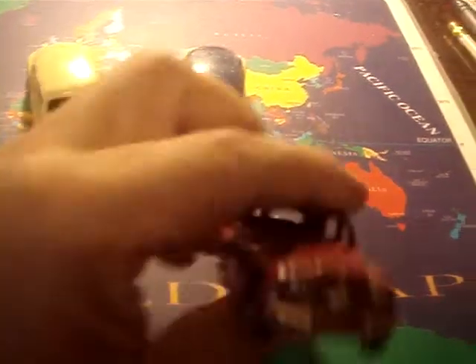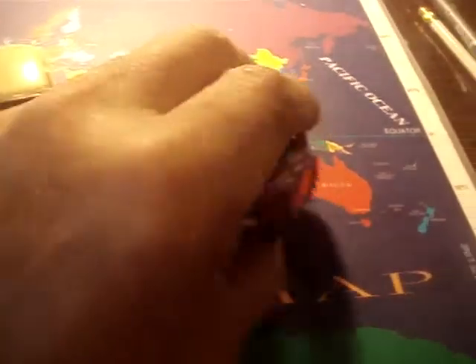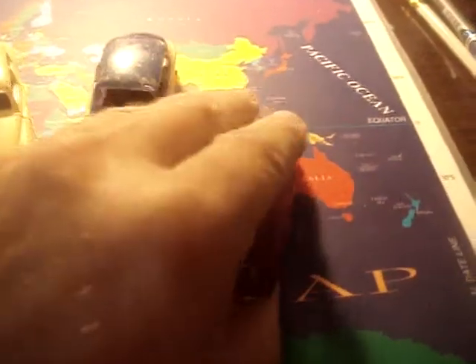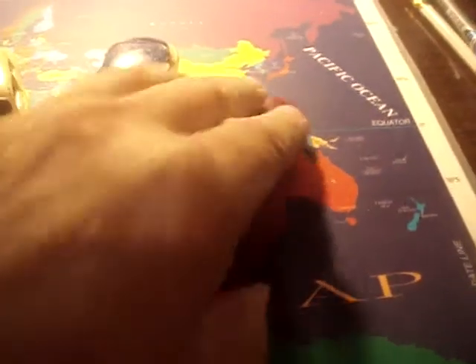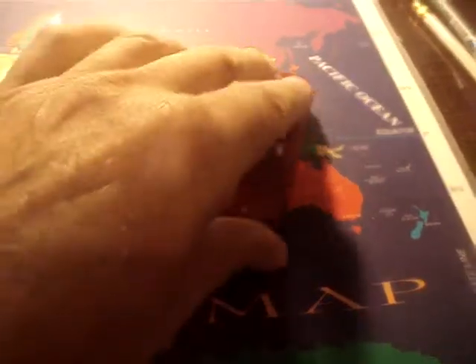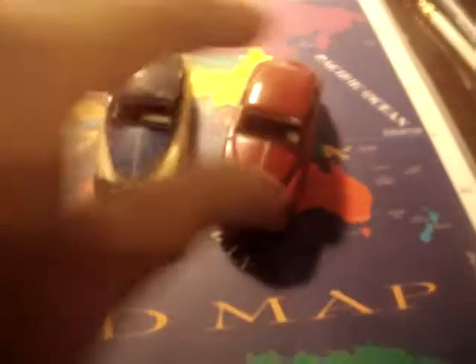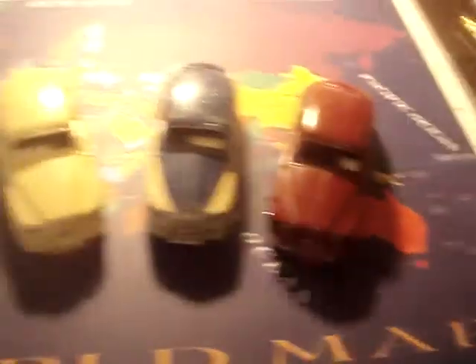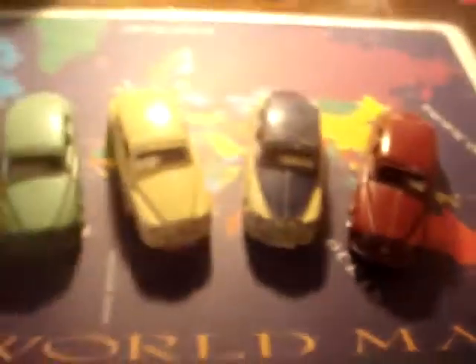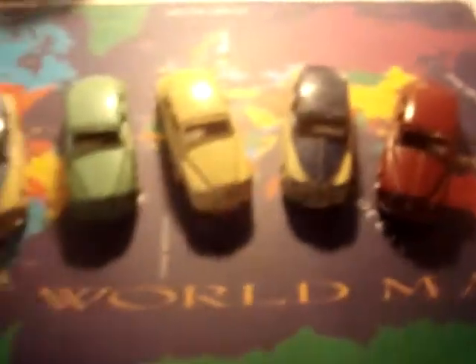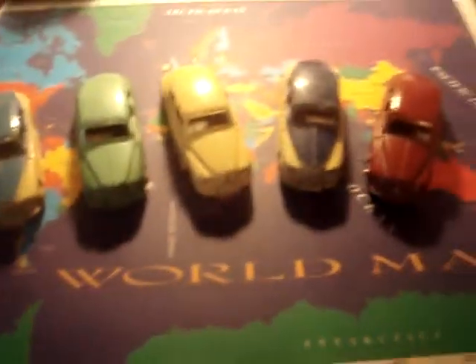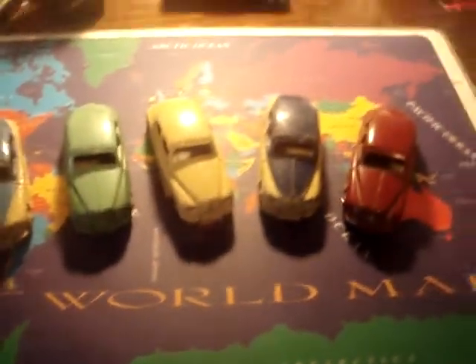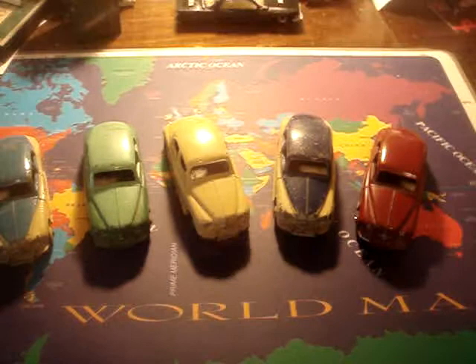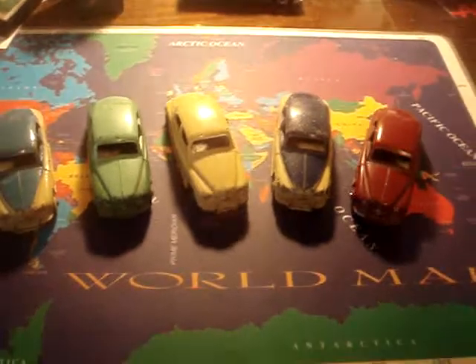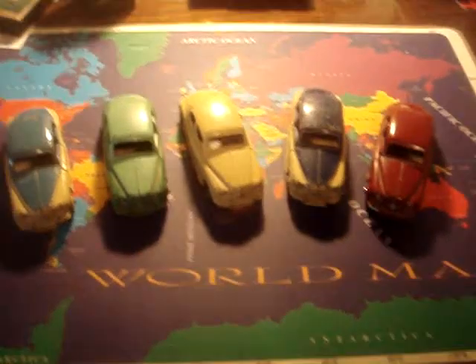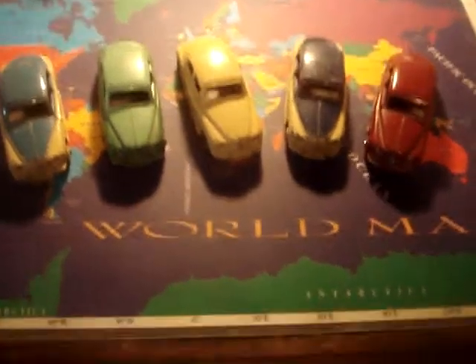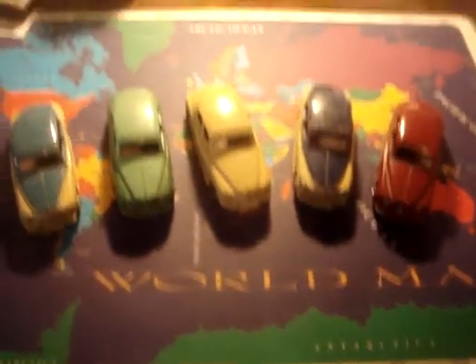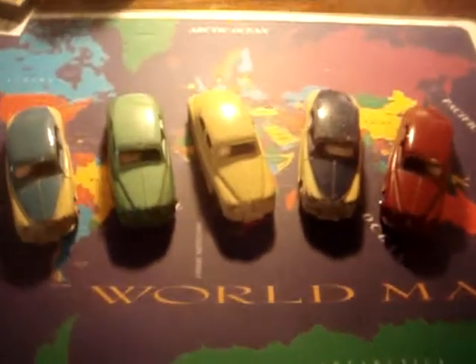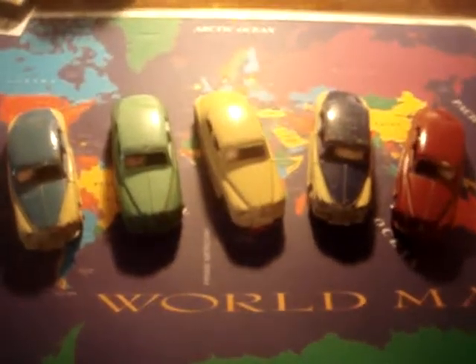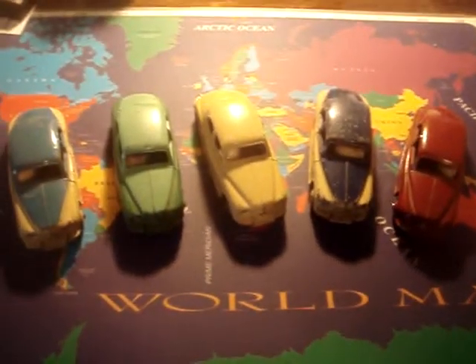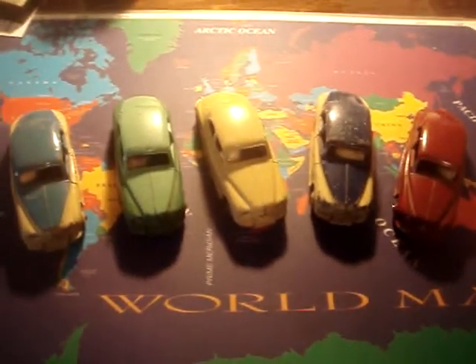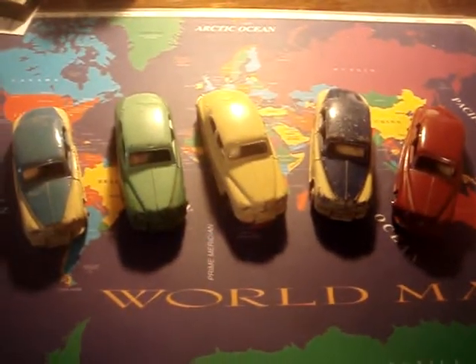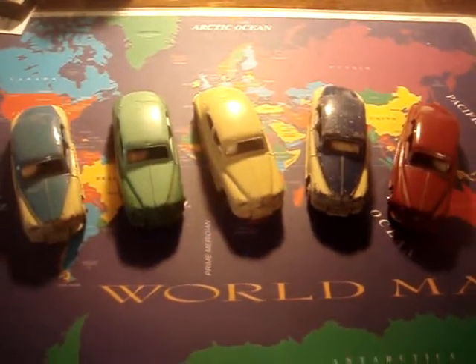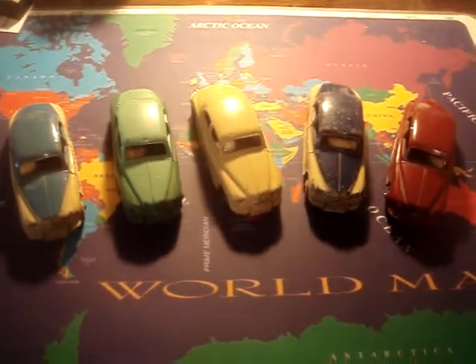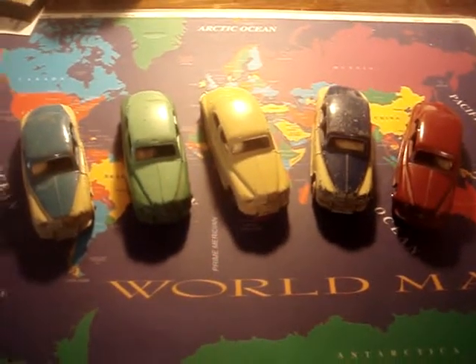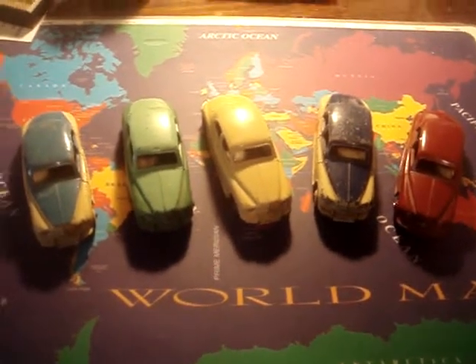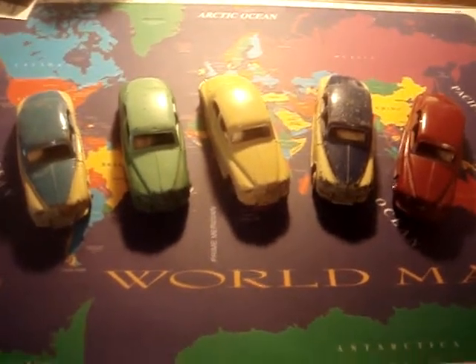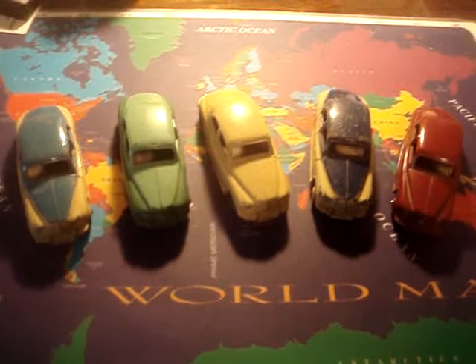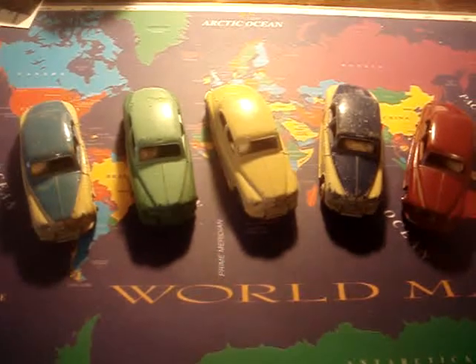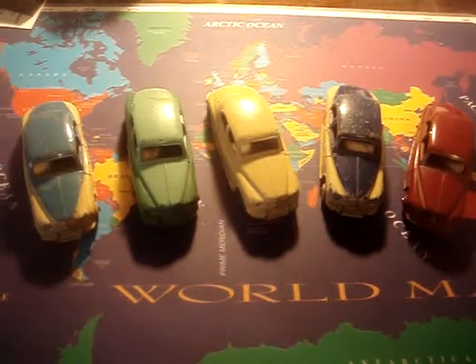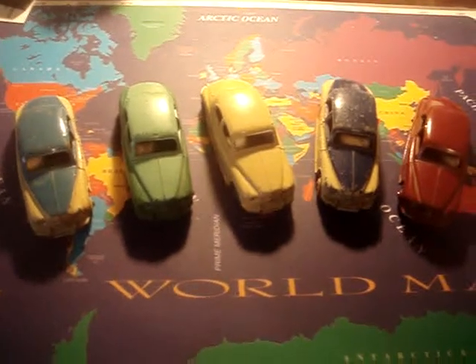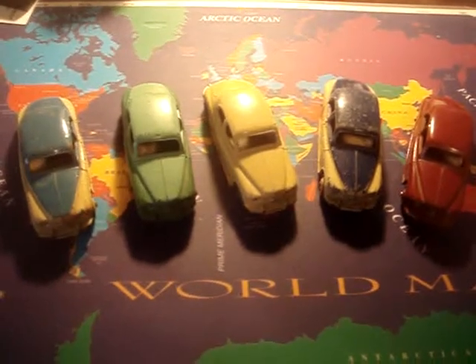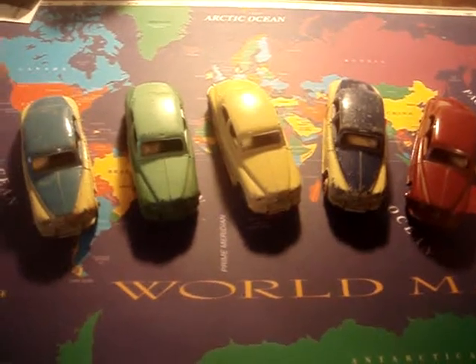So, another part of my dinghy toy collection are these Rover 75 British cars, and thanks for viewing.